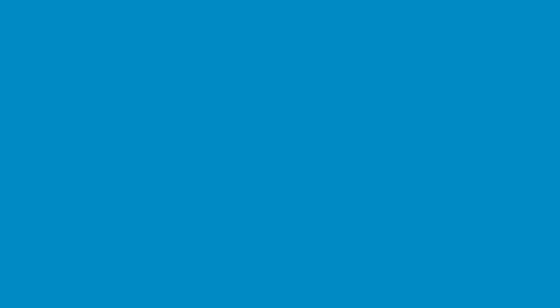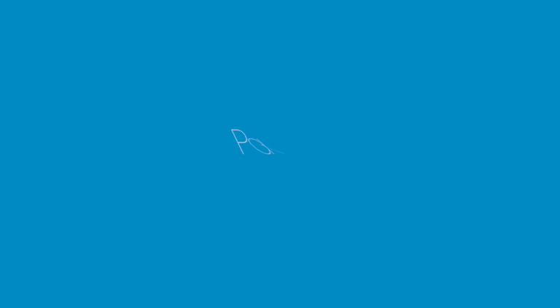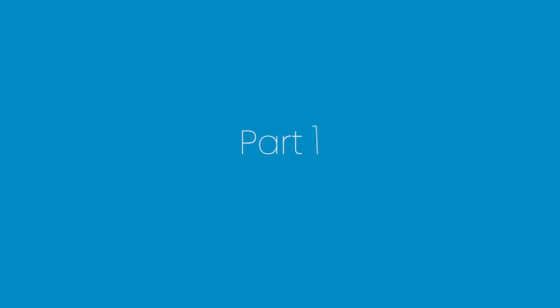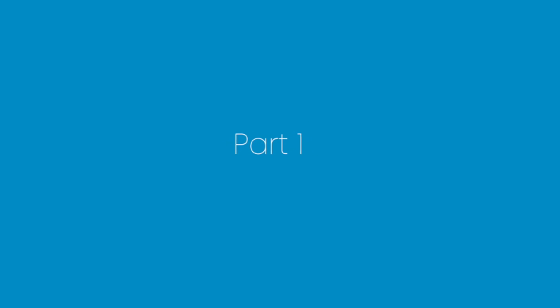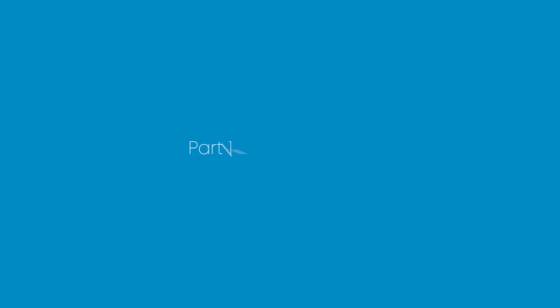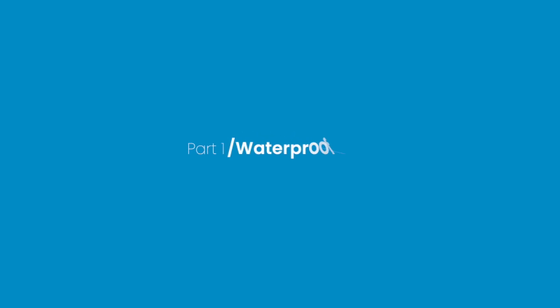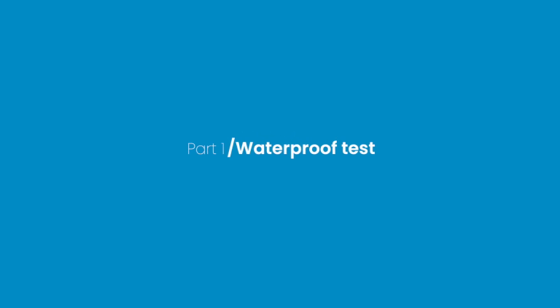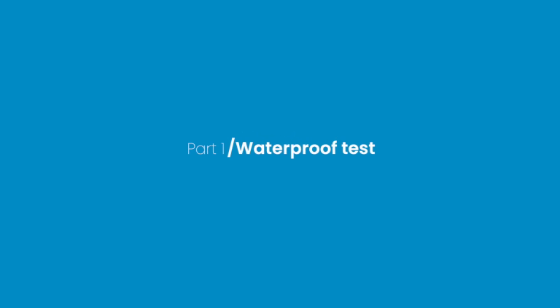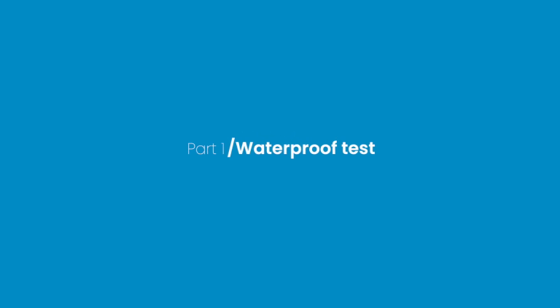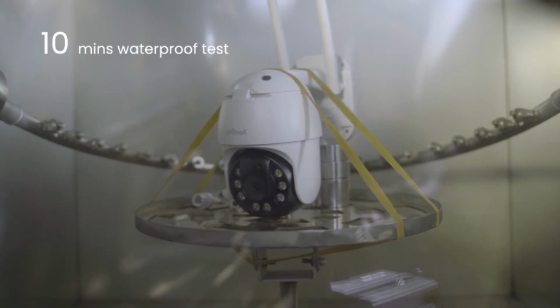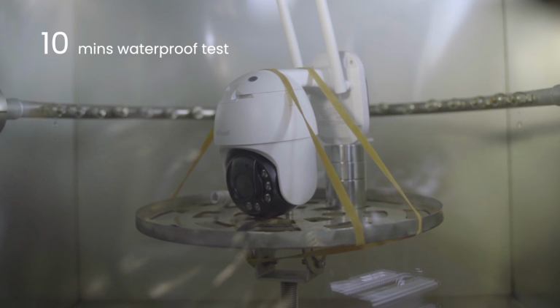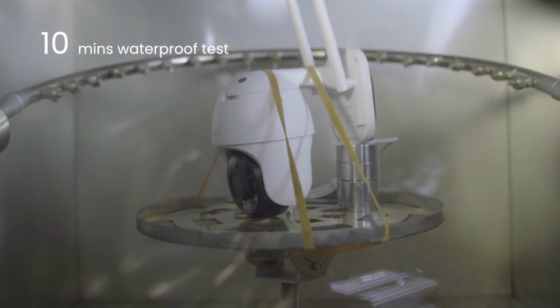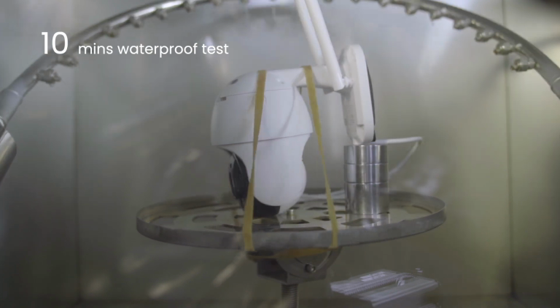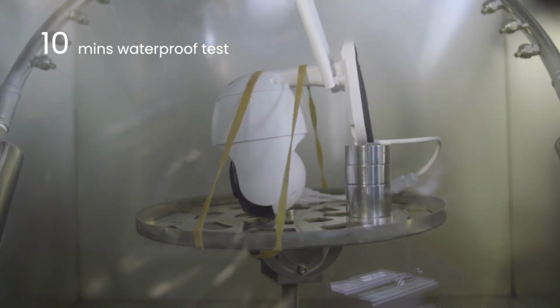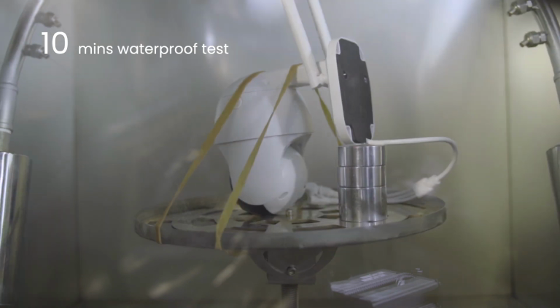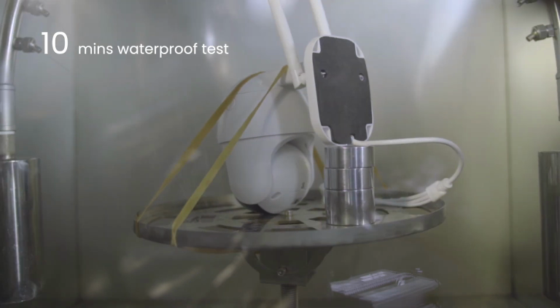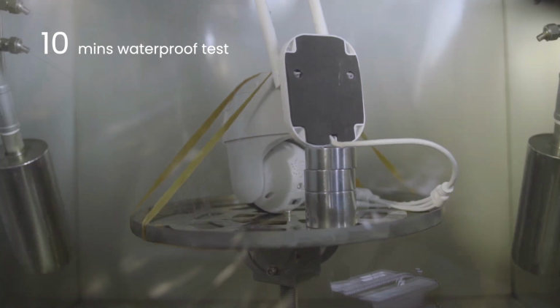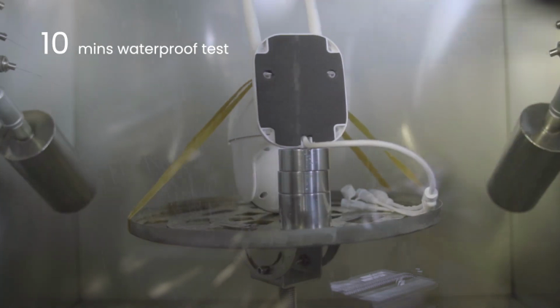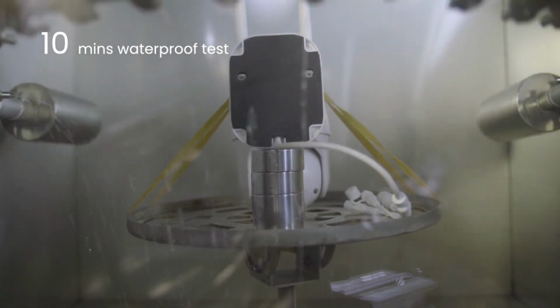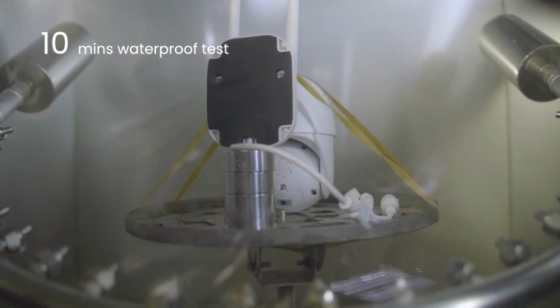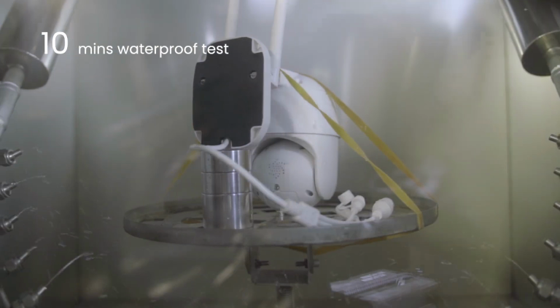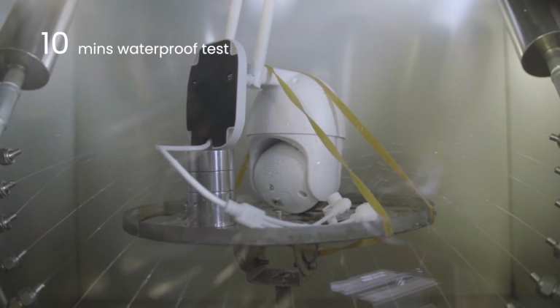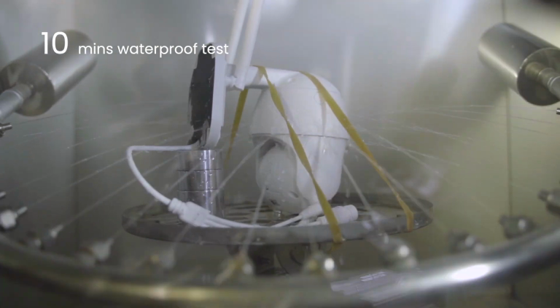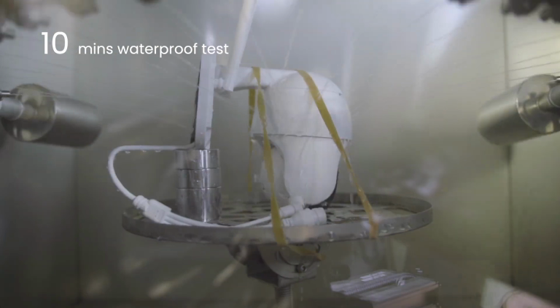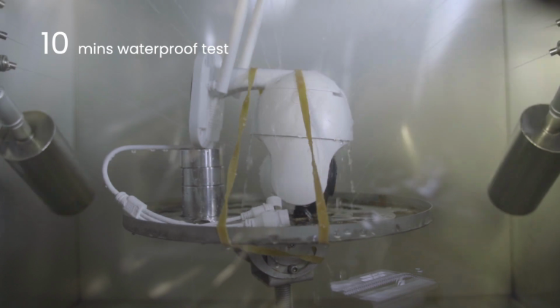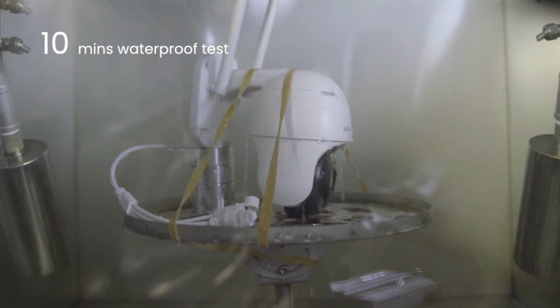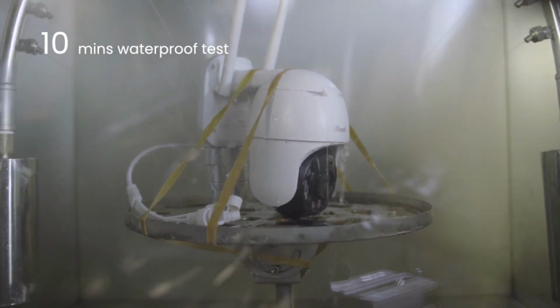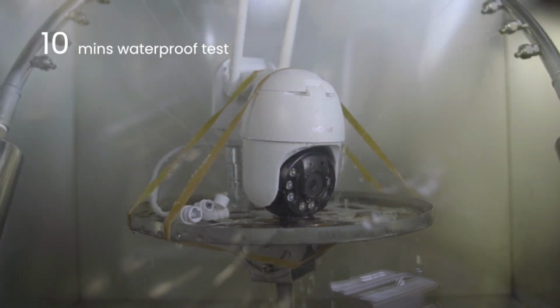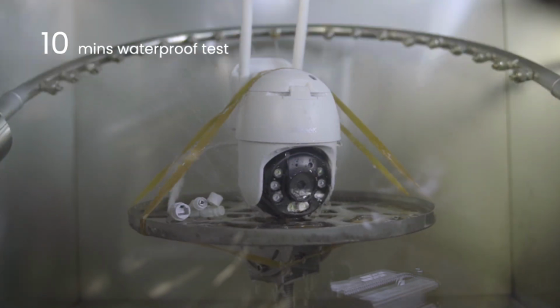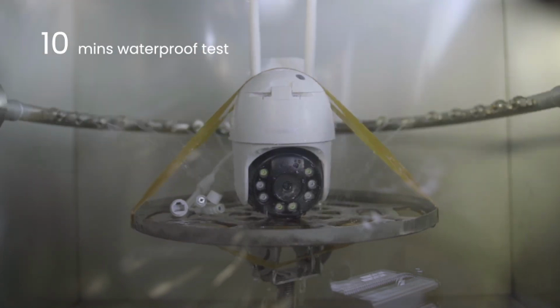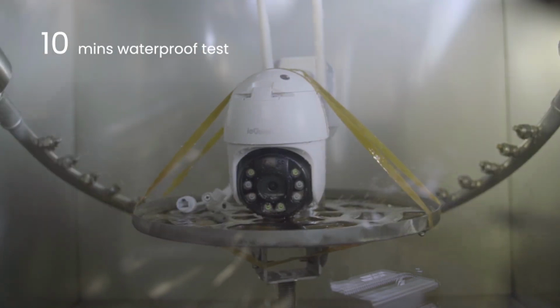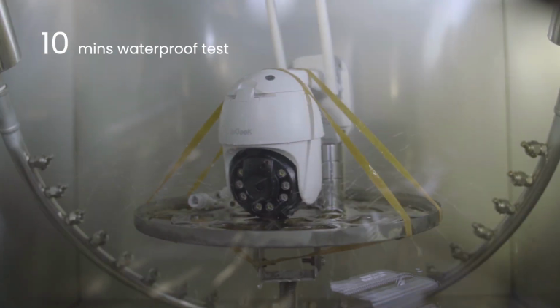Part 1: Waterproof Test. This is our high-pressure water spray test chamber. It is designed to examine the IE Geek camera's waterproof performance by simulating a soaking, raining environment.